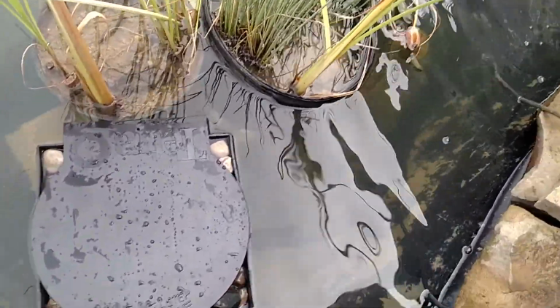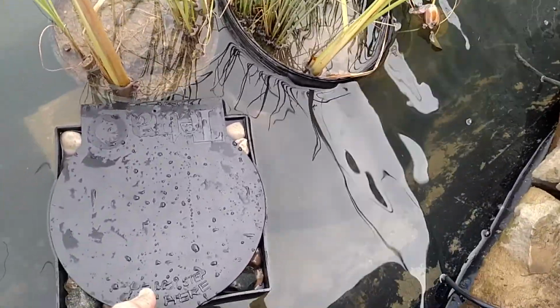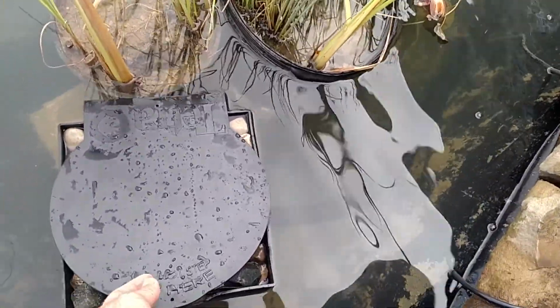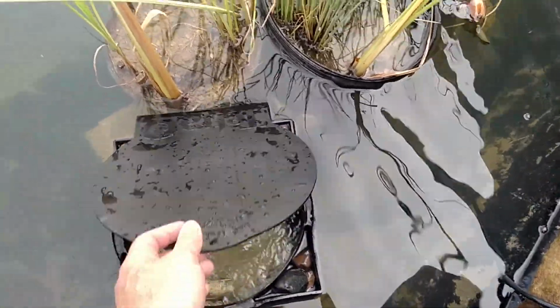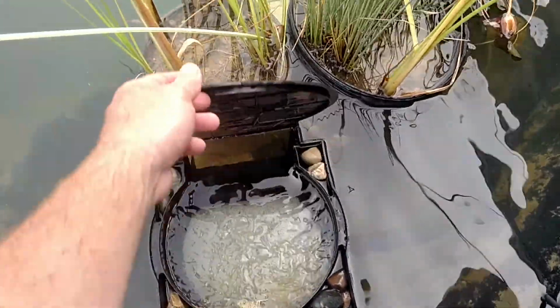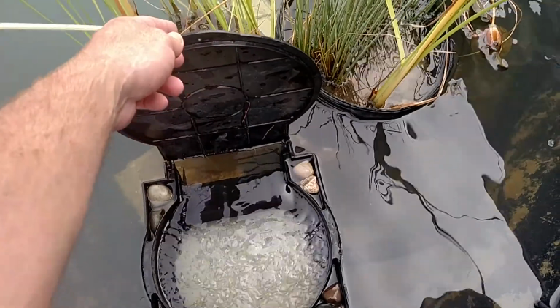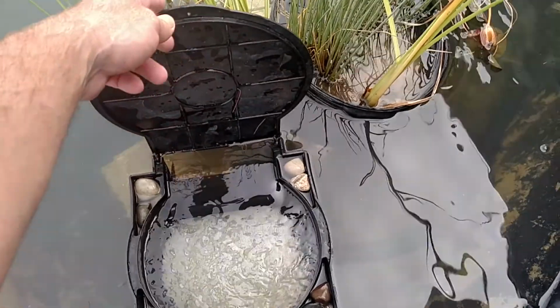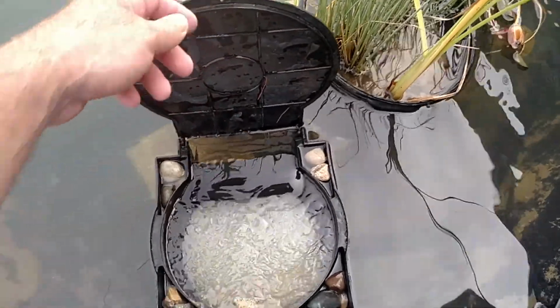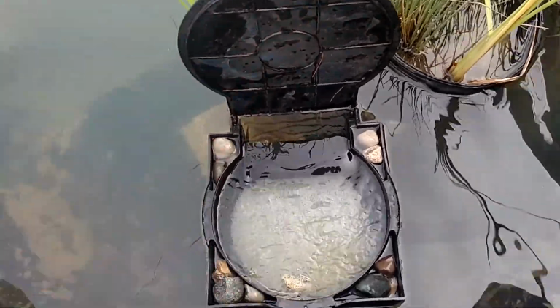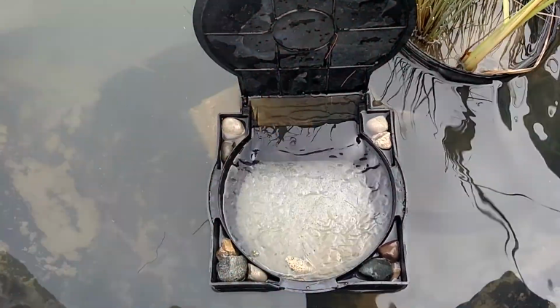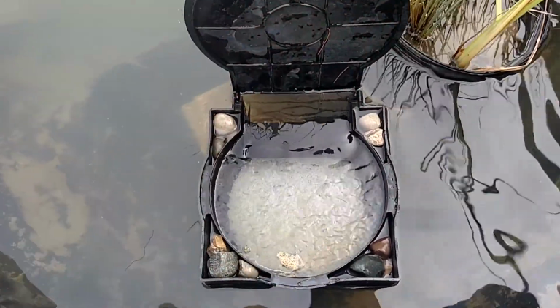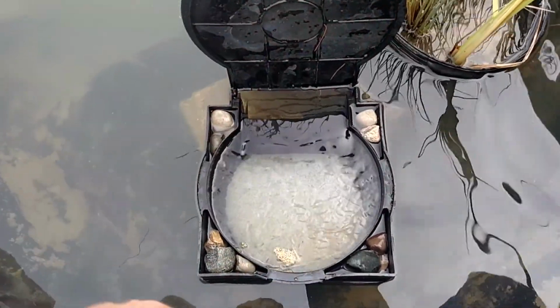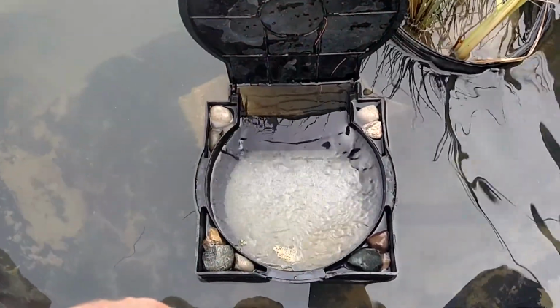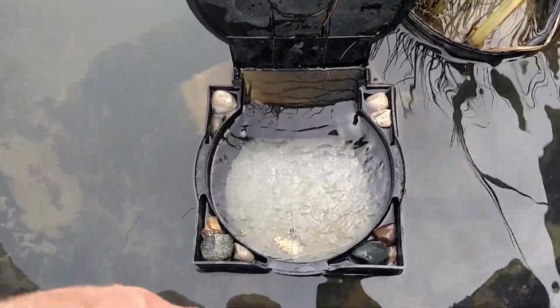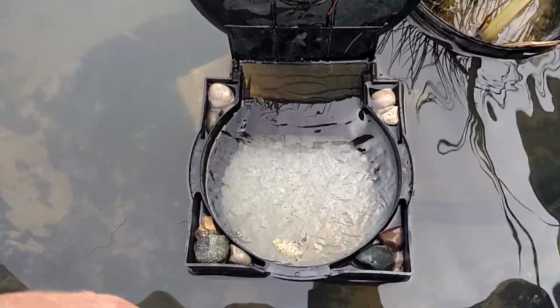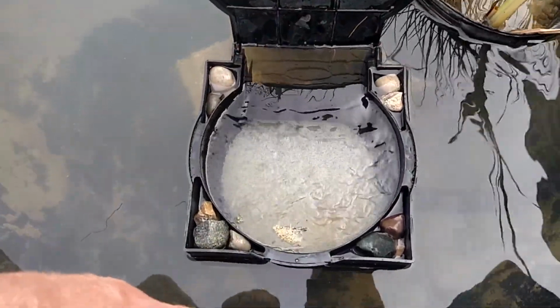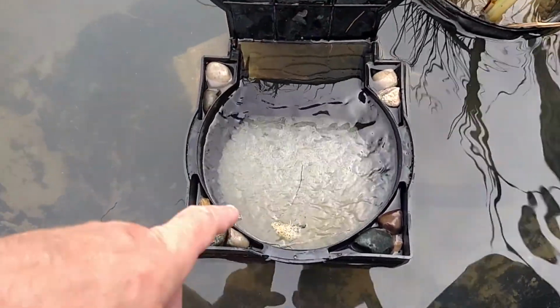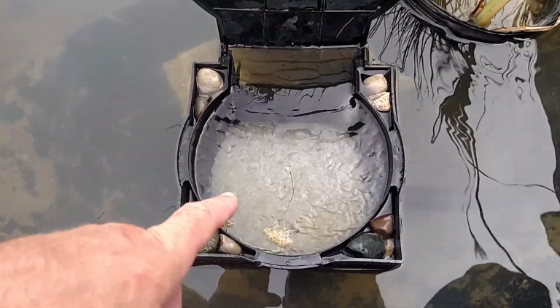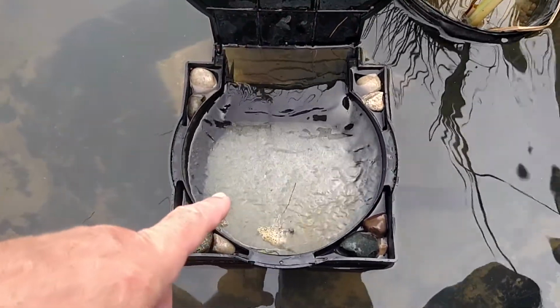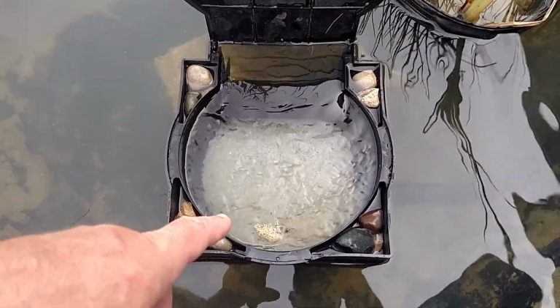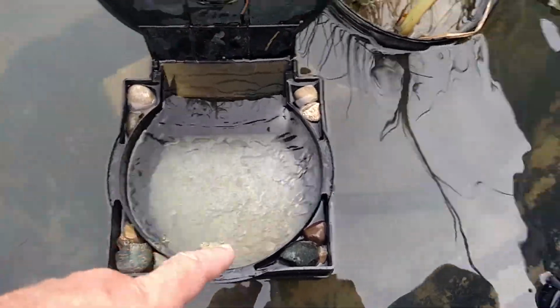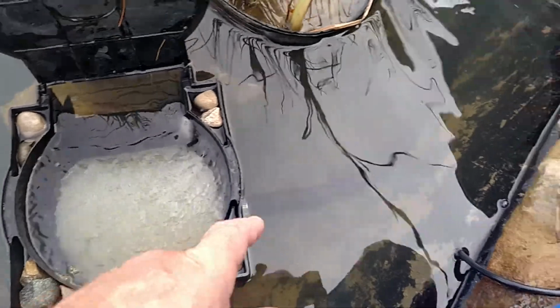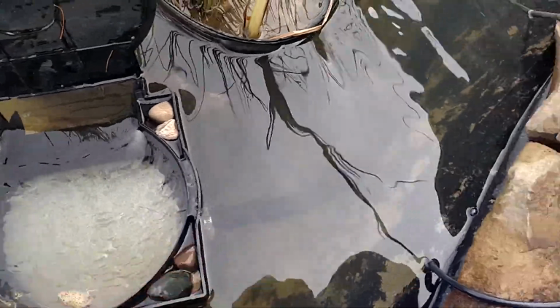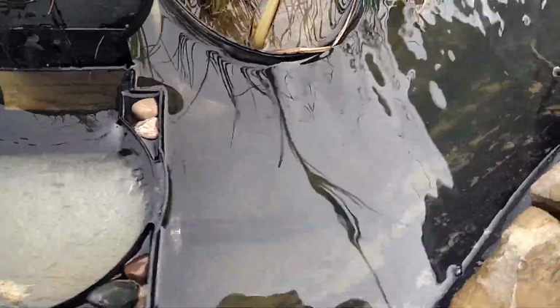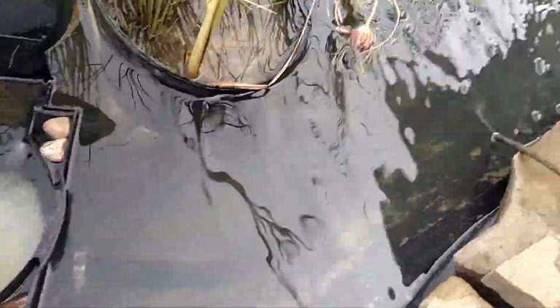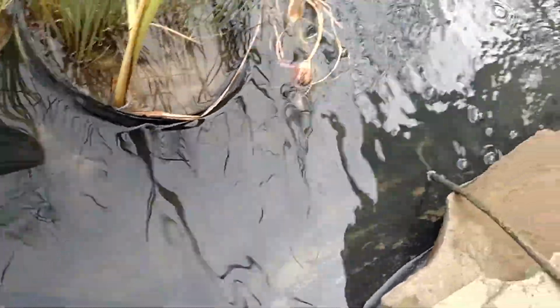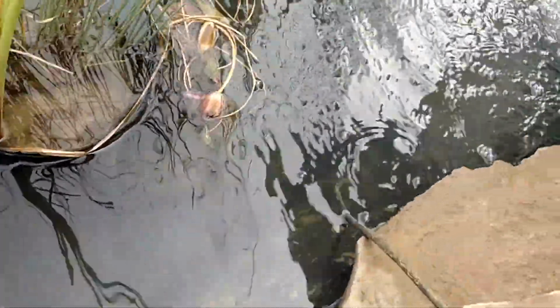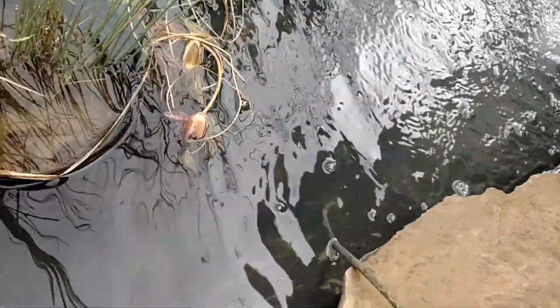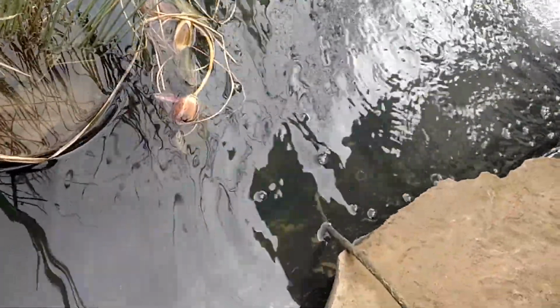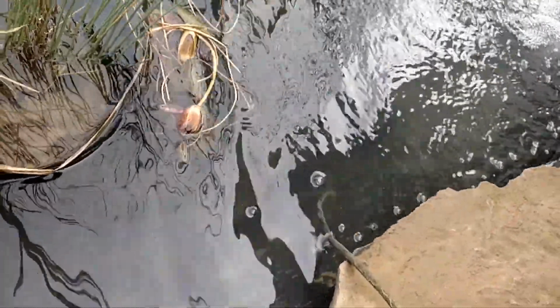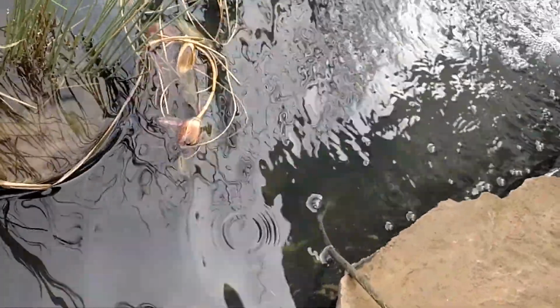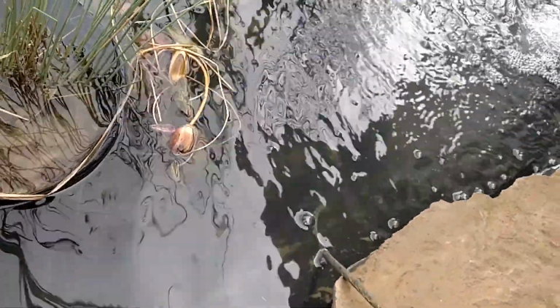I've never seen how a skimmer works. The water gets sucked in, goes through the filter pad, and then the hose shoots down to a pump out there.